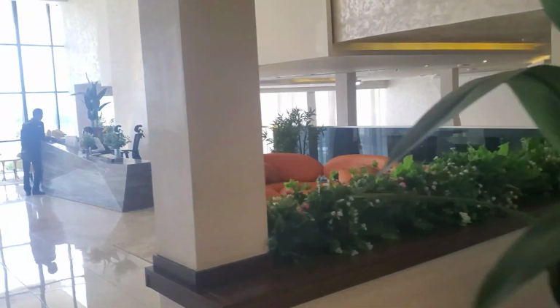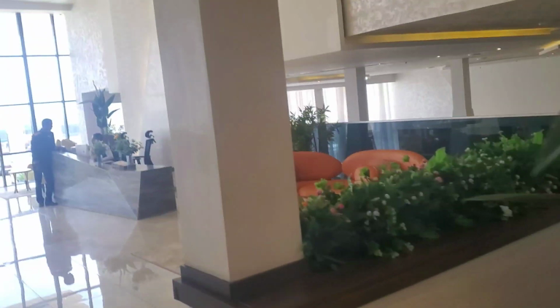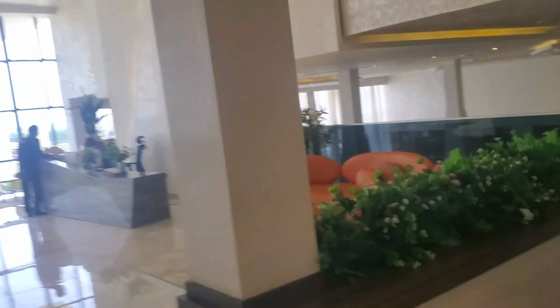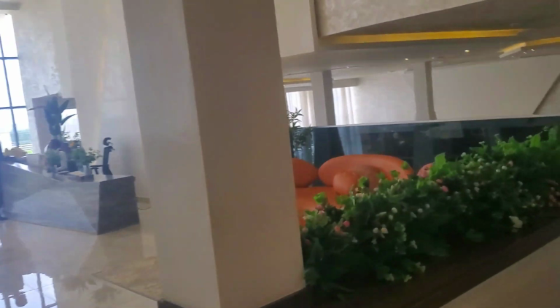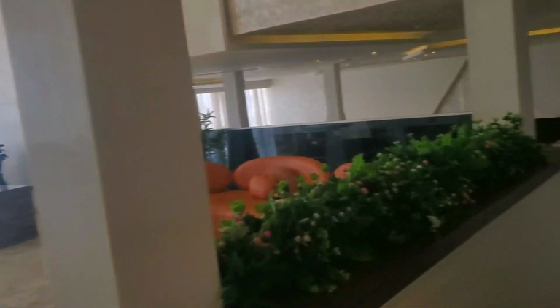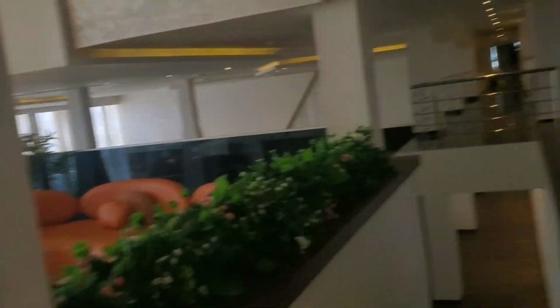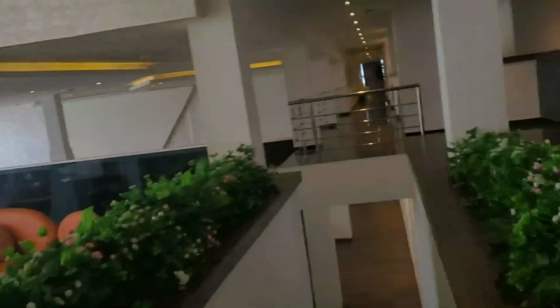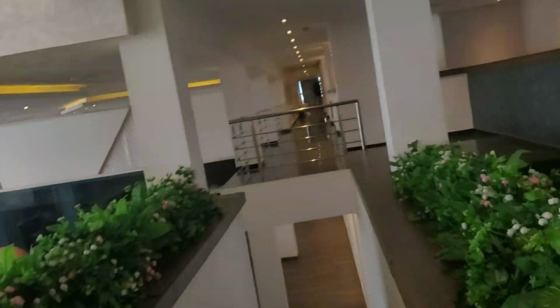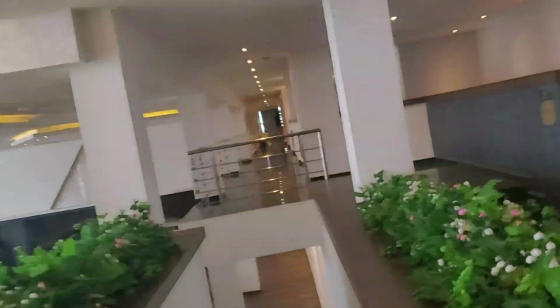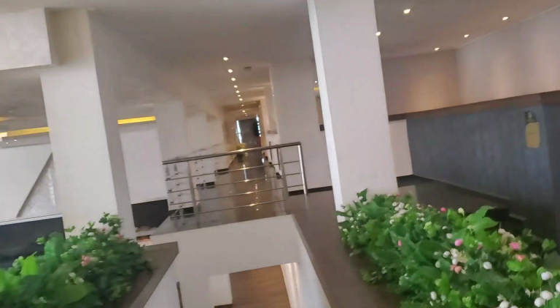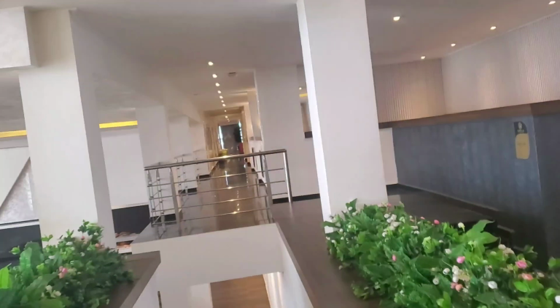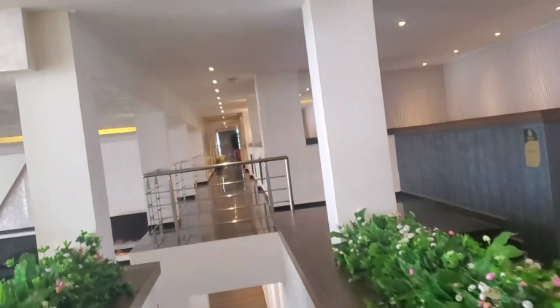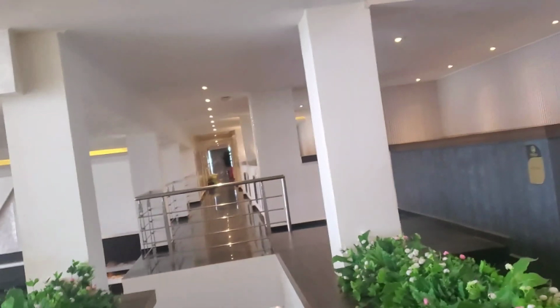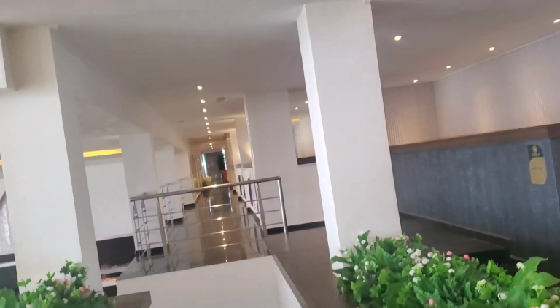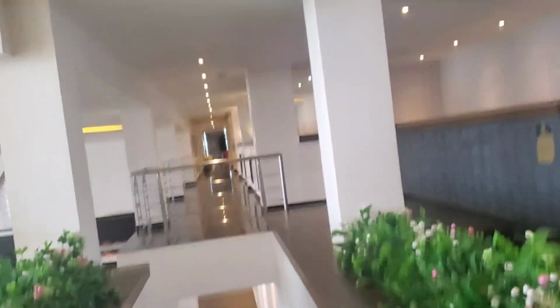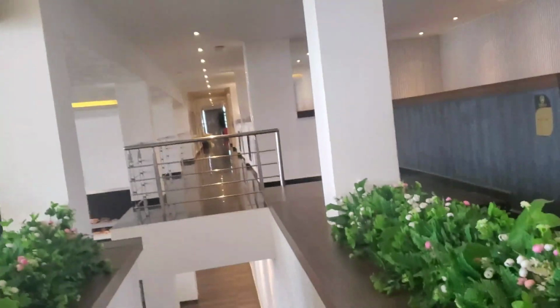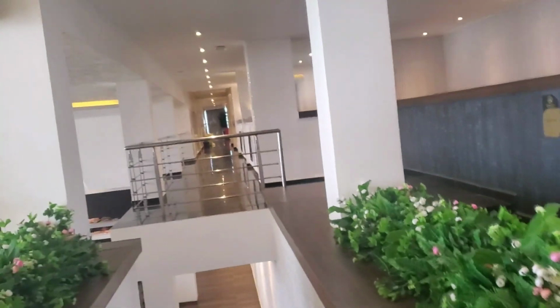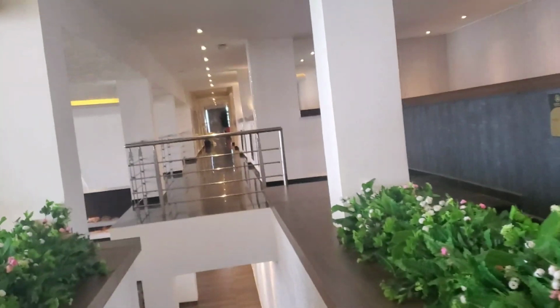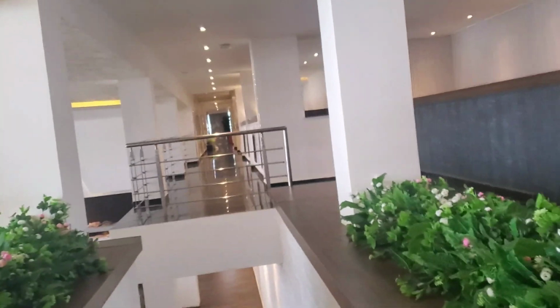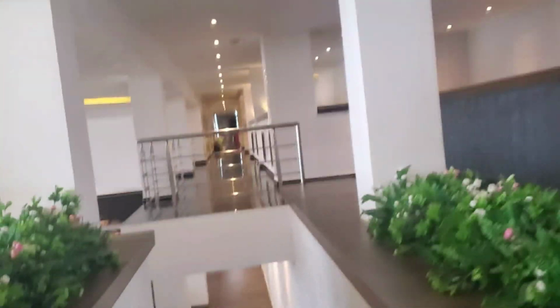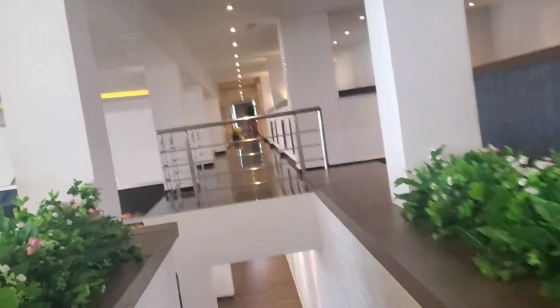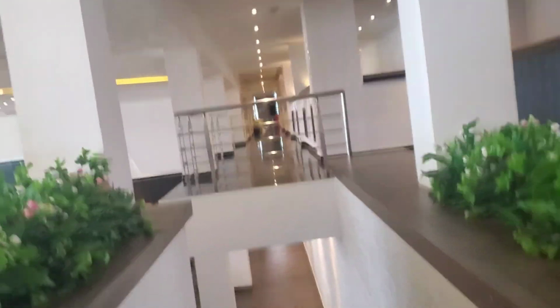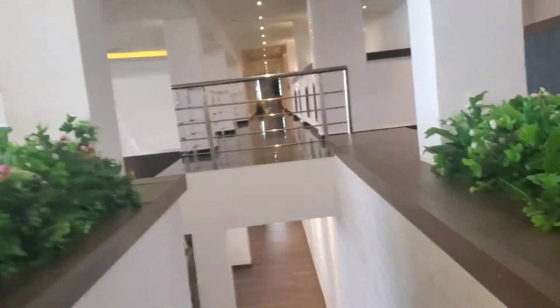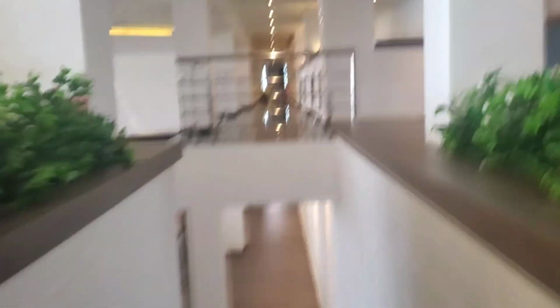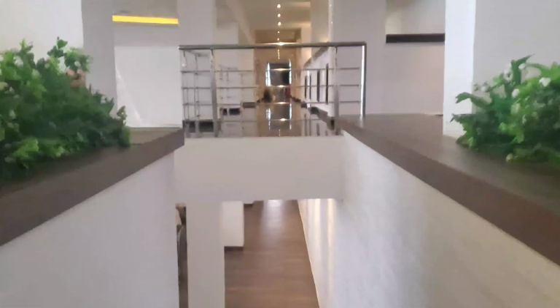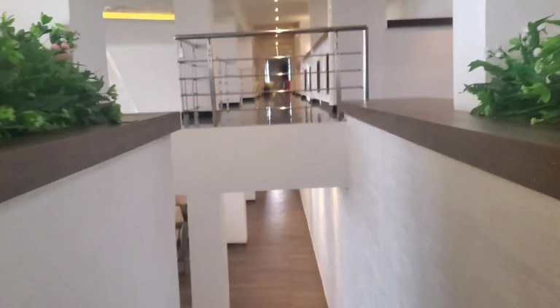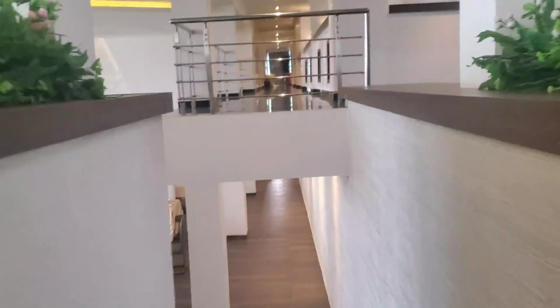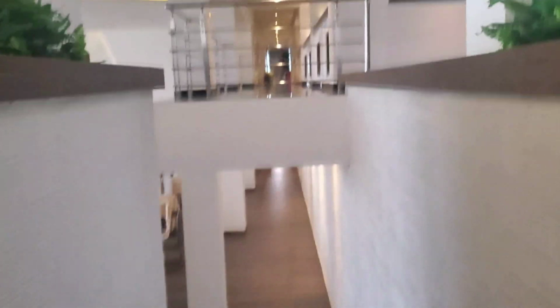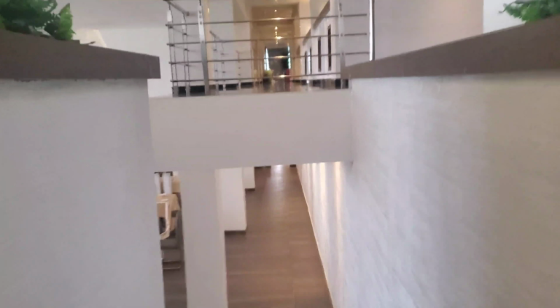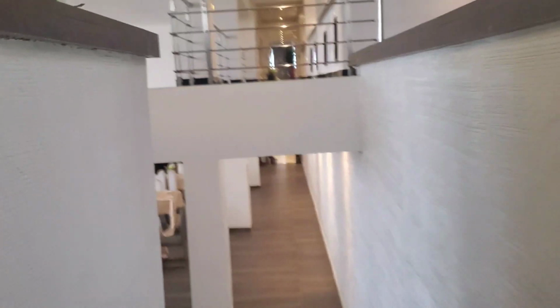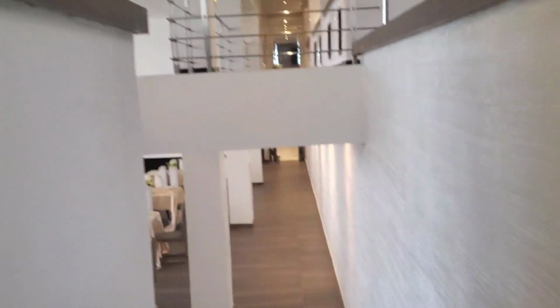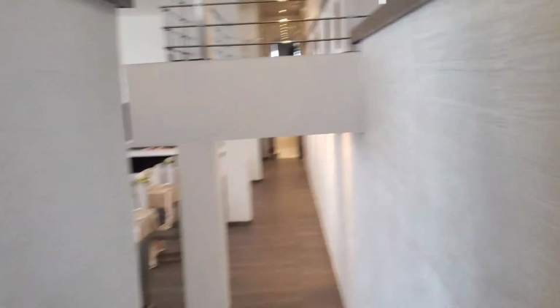I'll take you to the power room. You can see we're pulling about 45 kilowatts right now. I don't know what's the source of what's pulling all that energy.